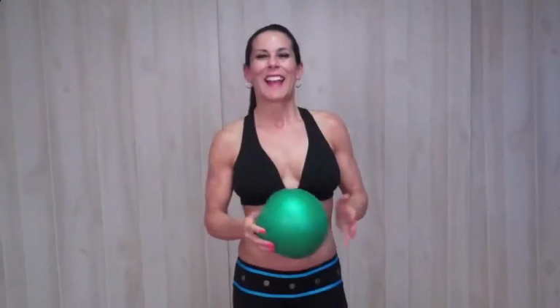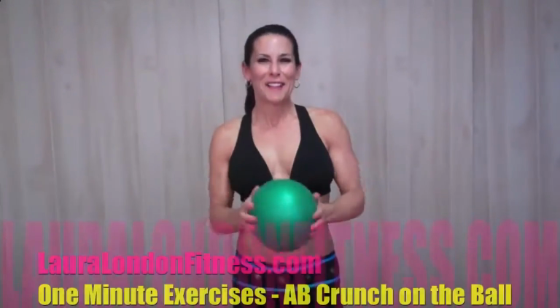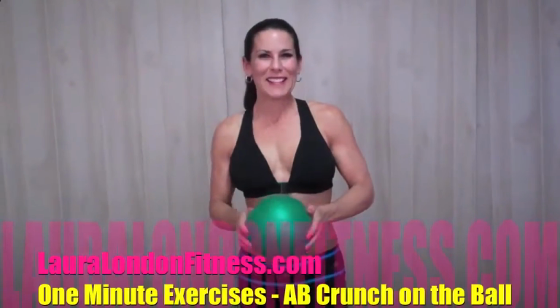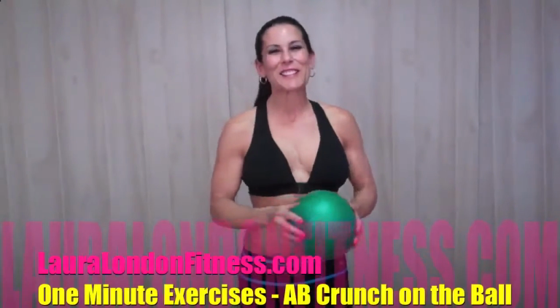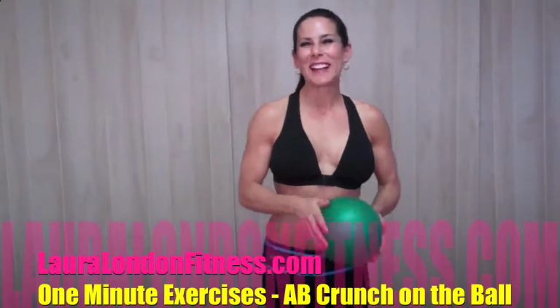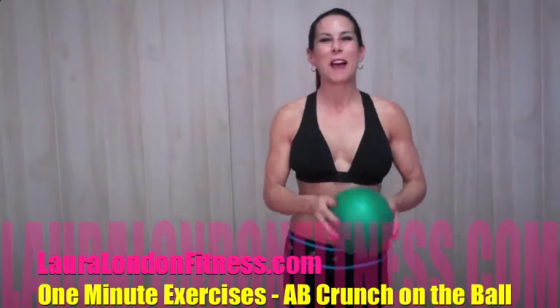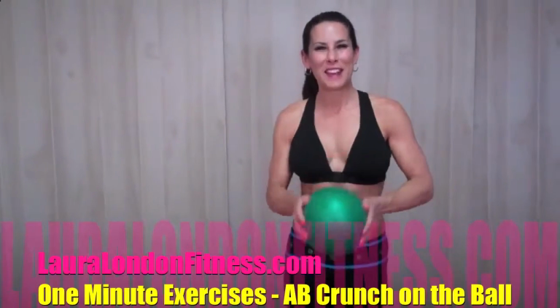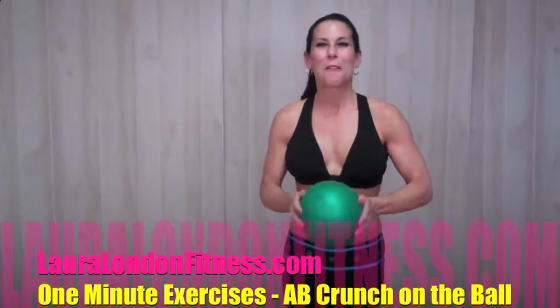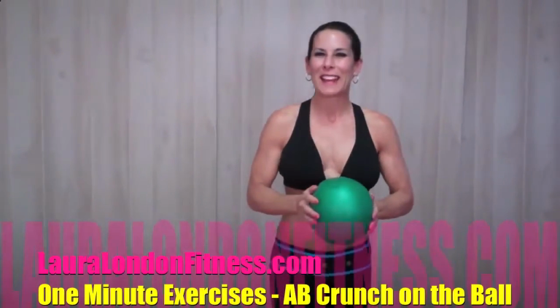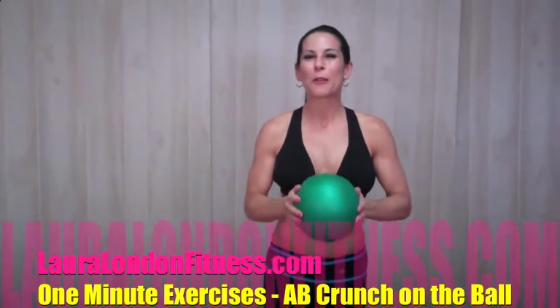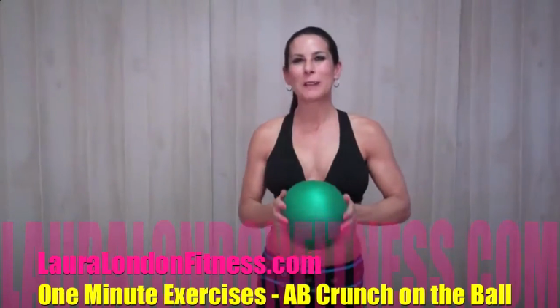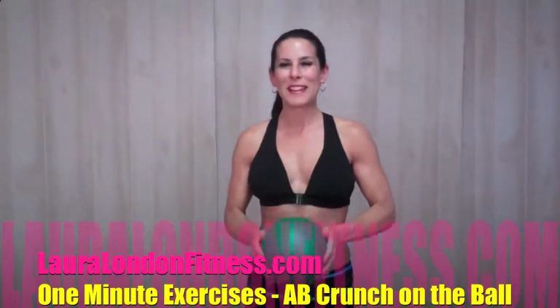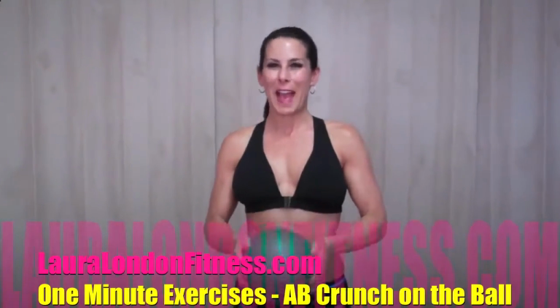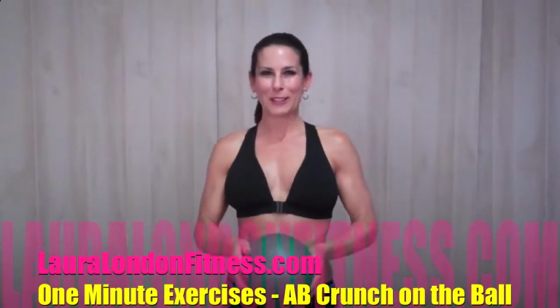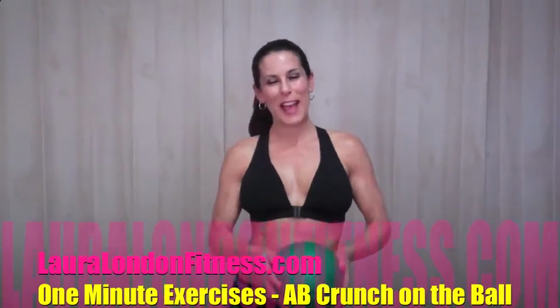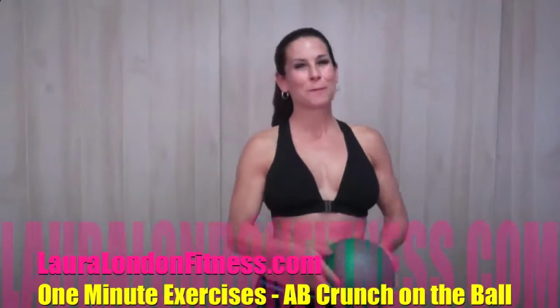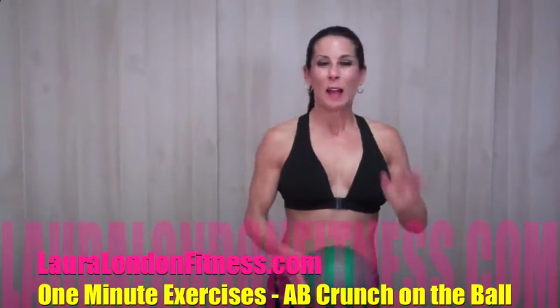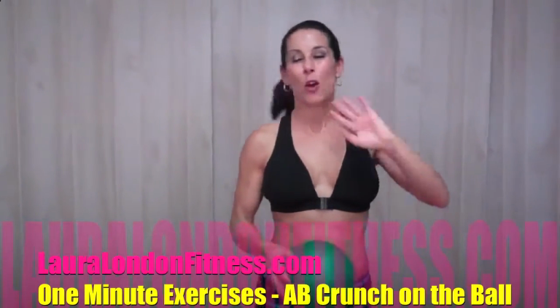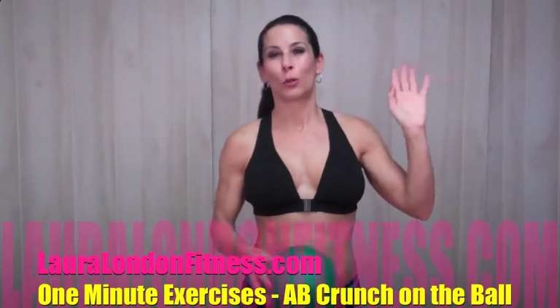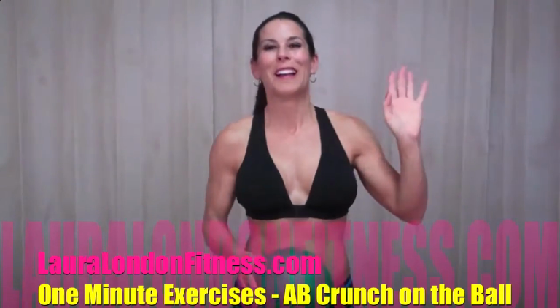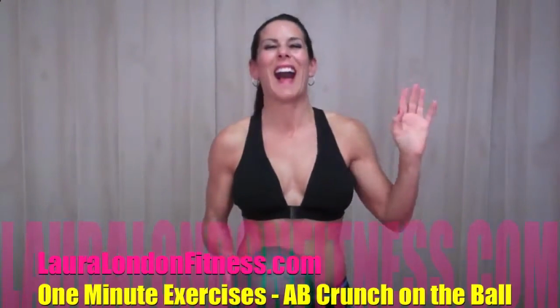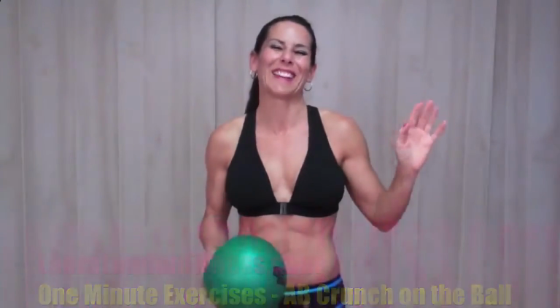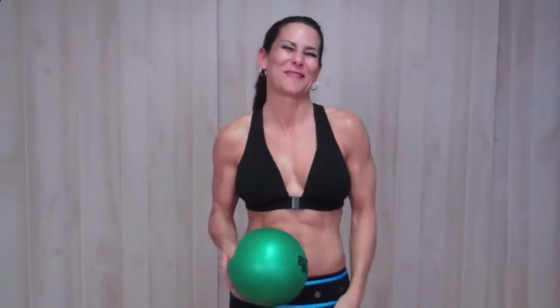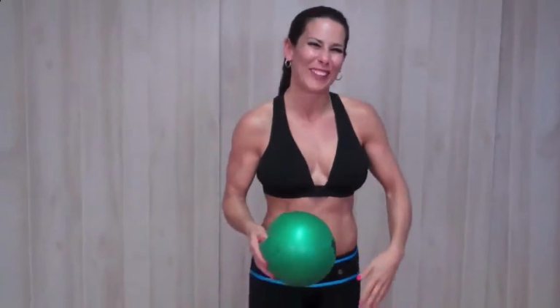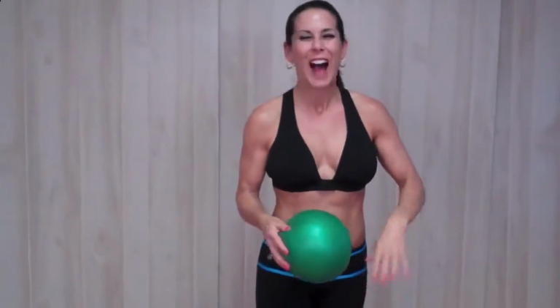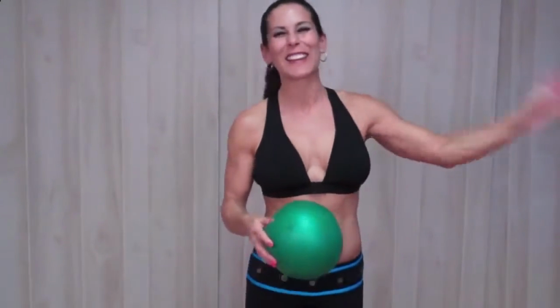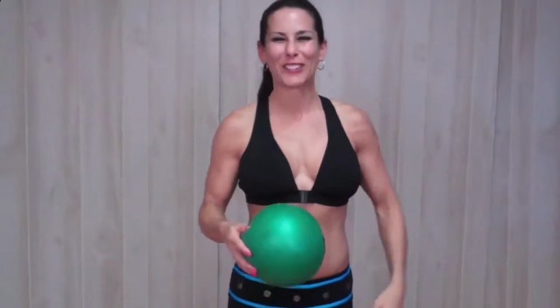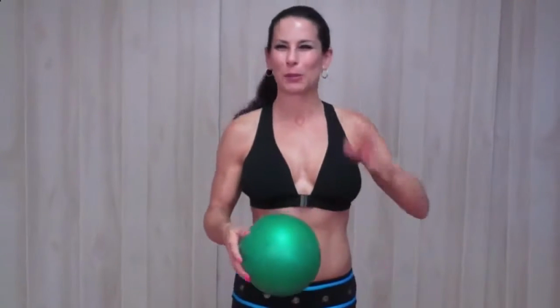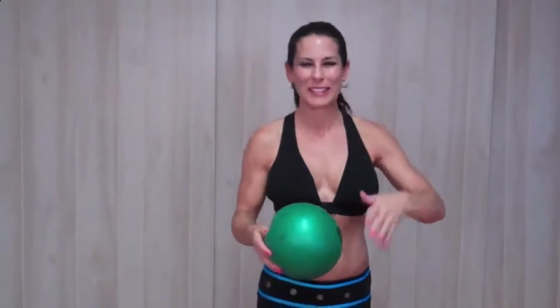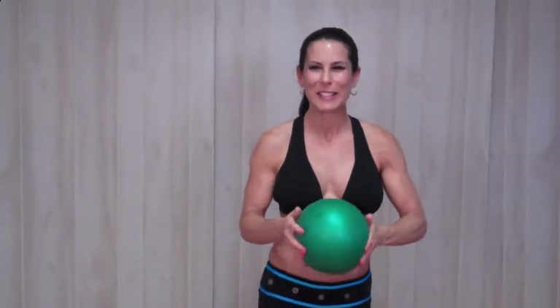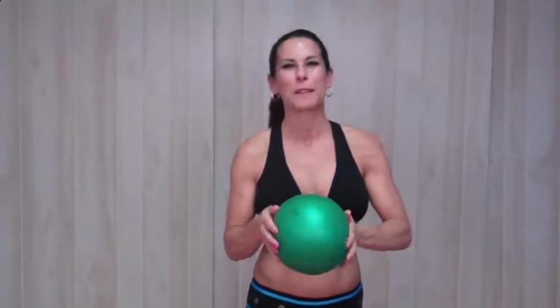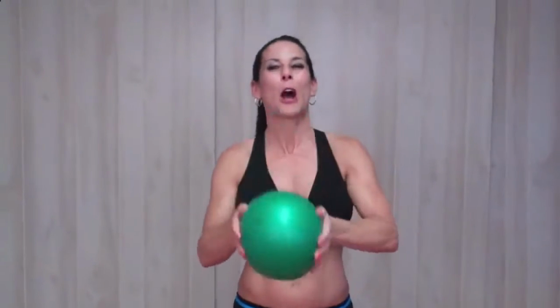Hey everyone, this is Laura London and I'm here with another one minute ab exercise. I'm making a whole reel of bloopers because they just keep happening.